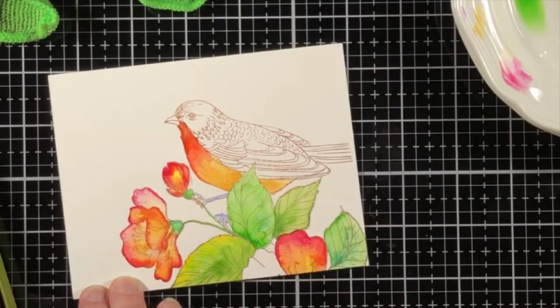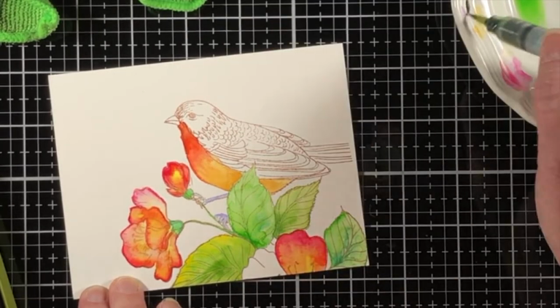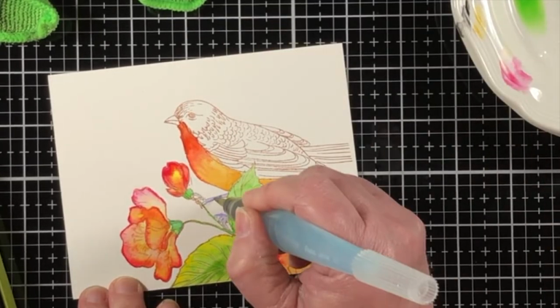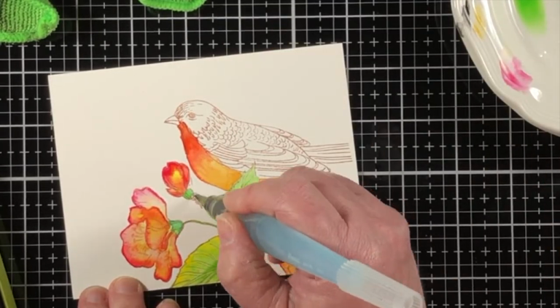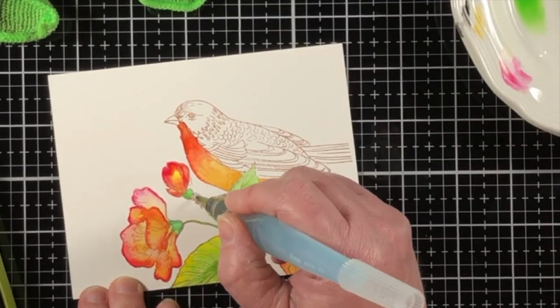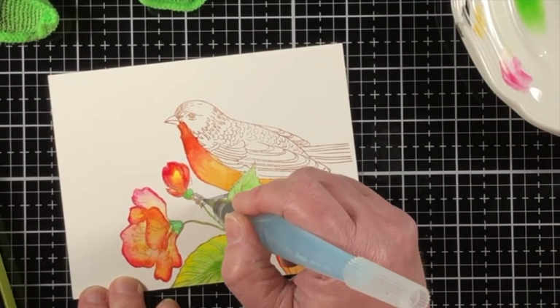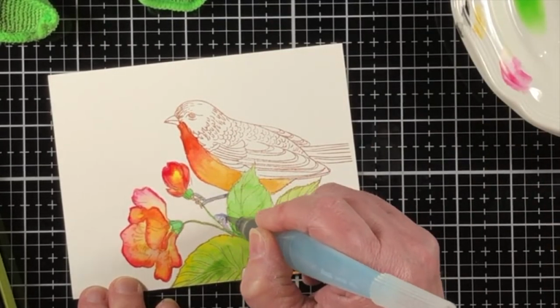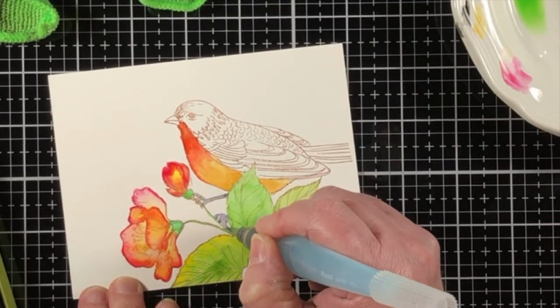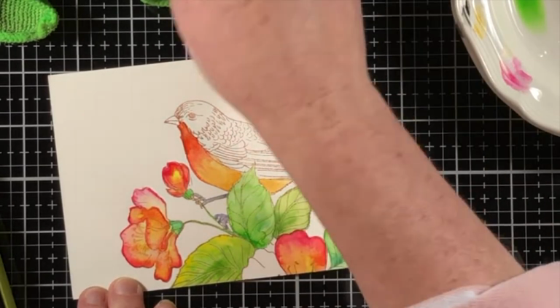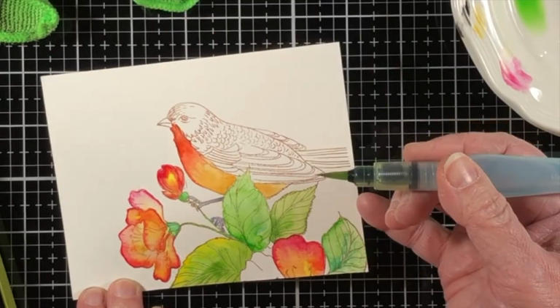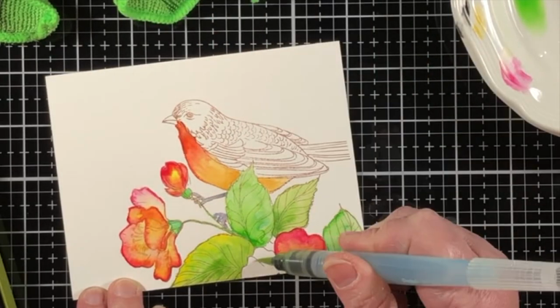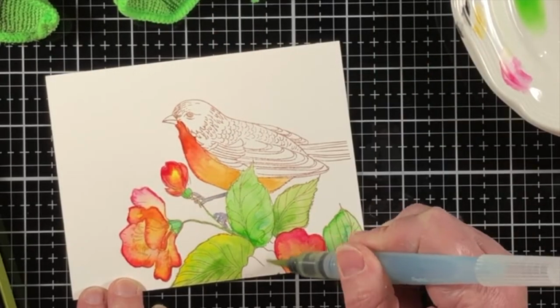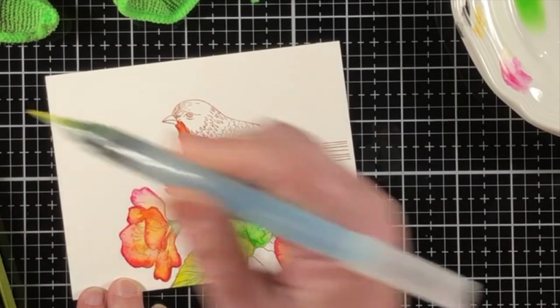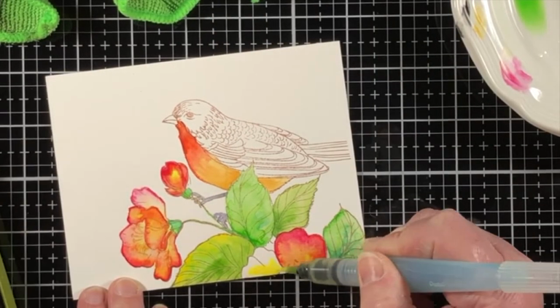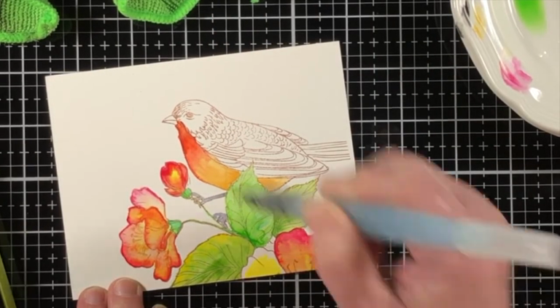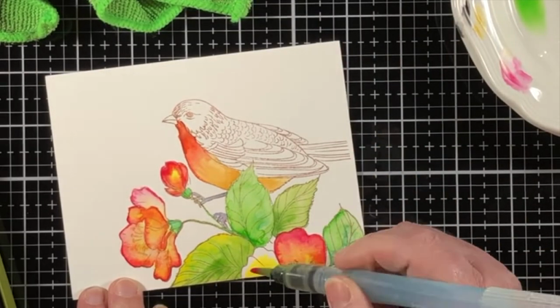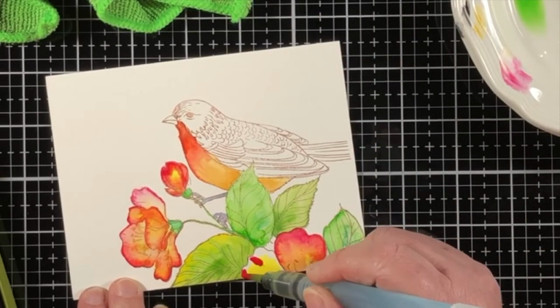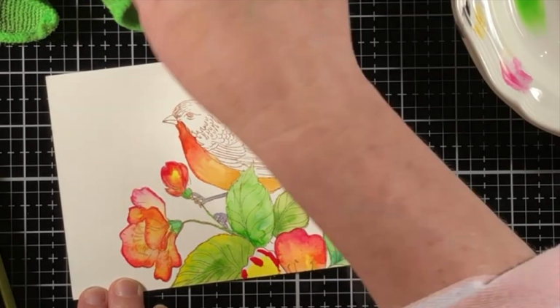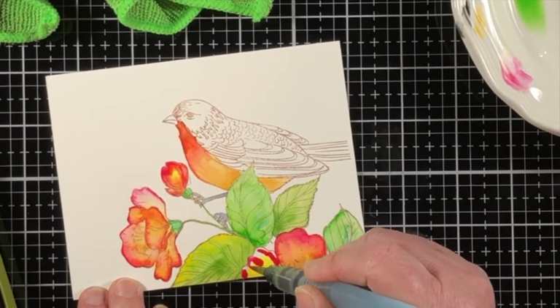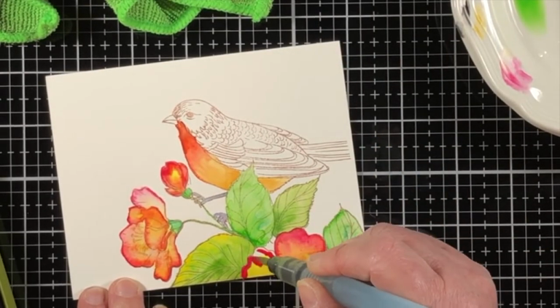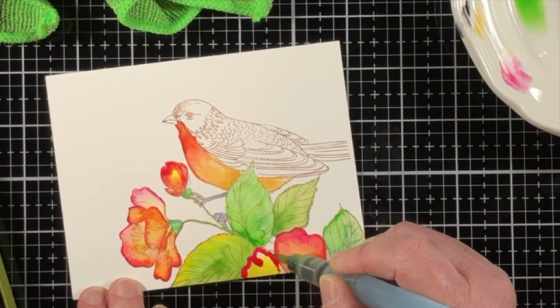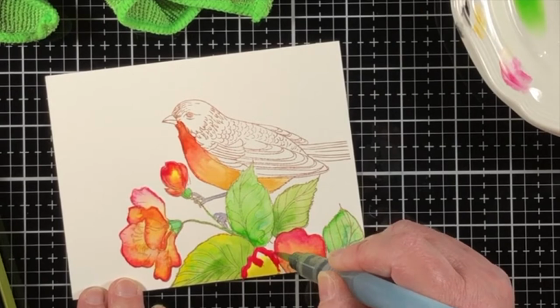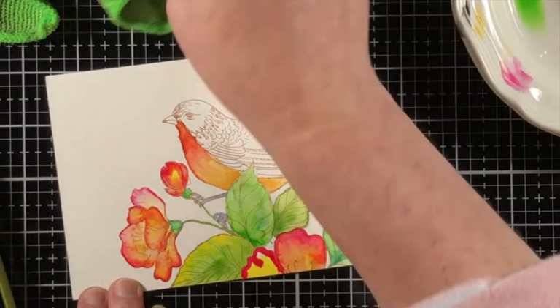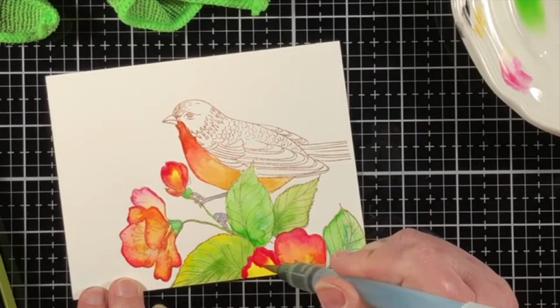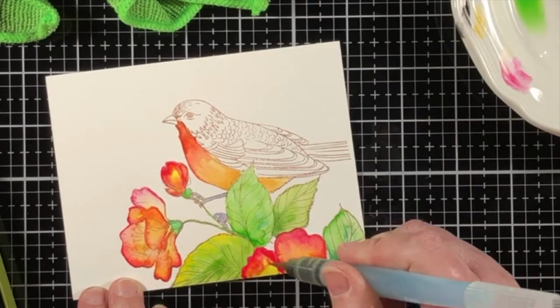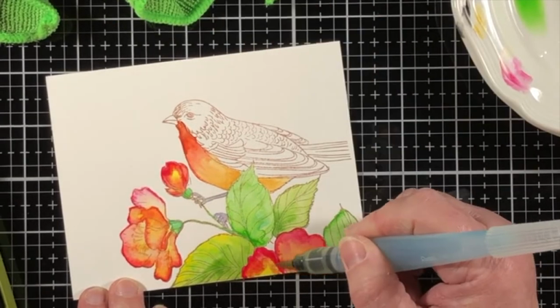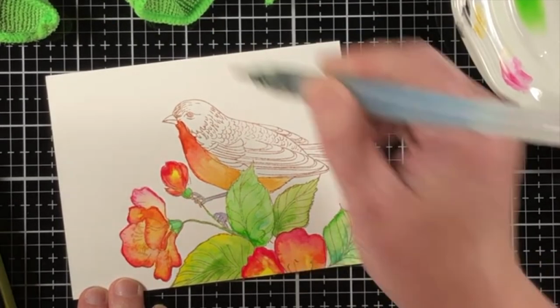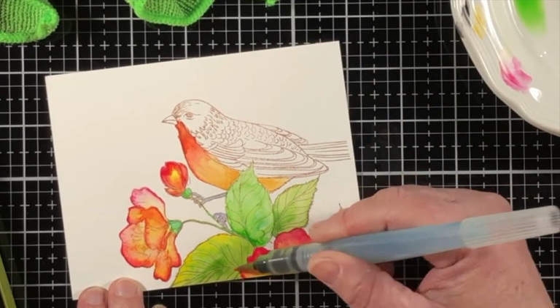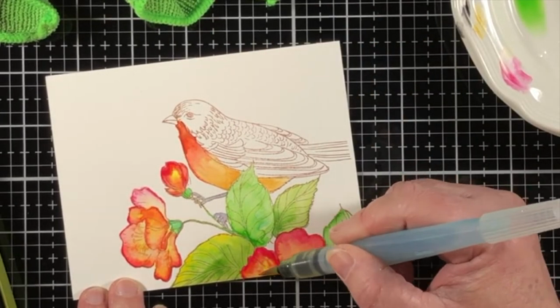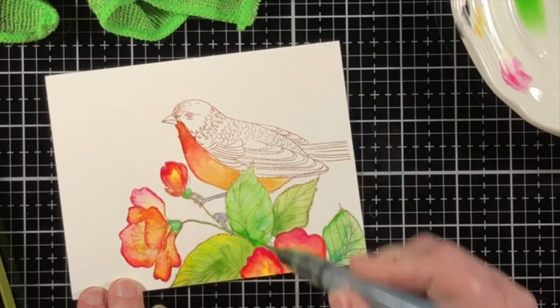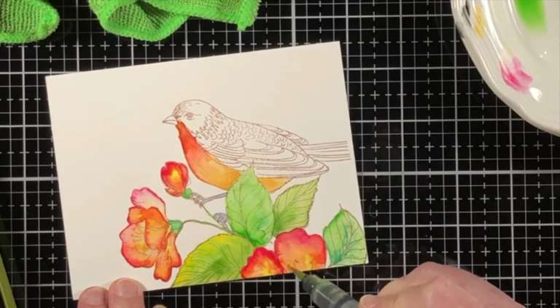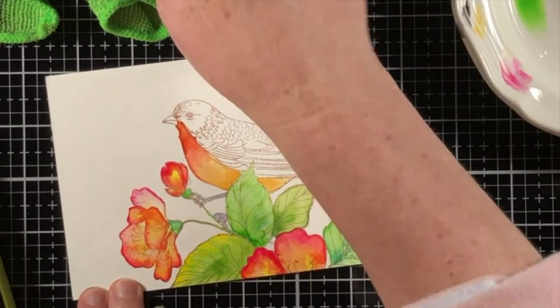I'm going to work in layers again on the feet of the bird. First I added a blue color and then a pink color, and then I mixed together something that looks almost like a gray.